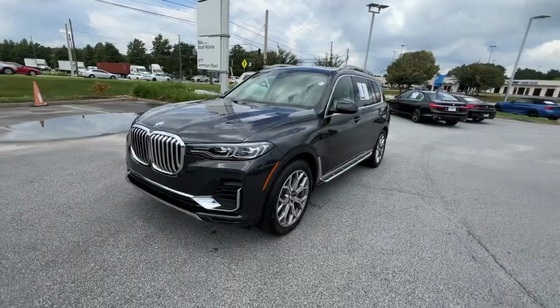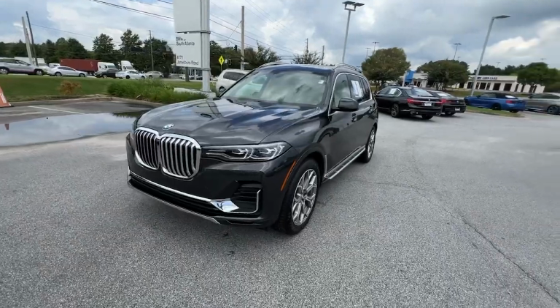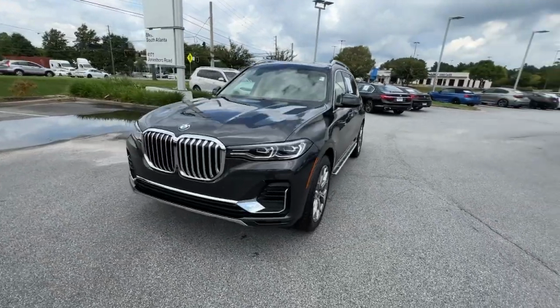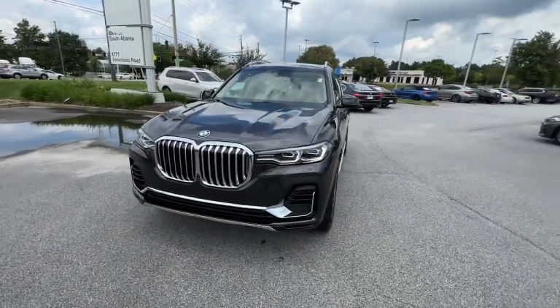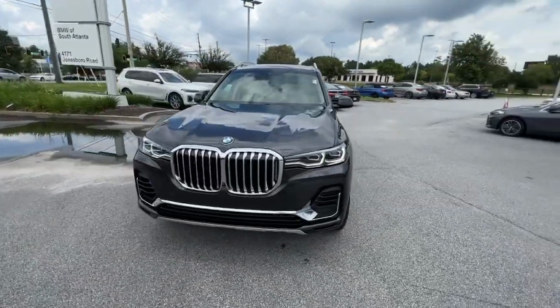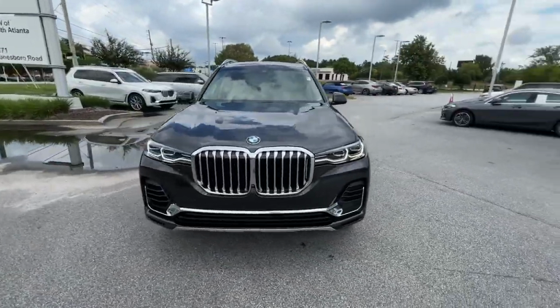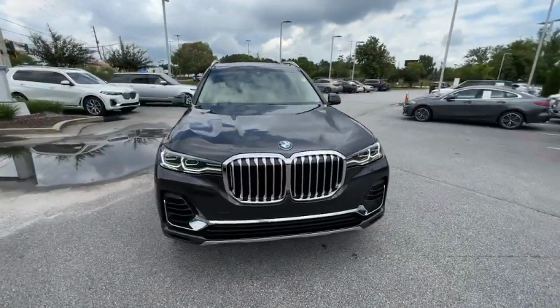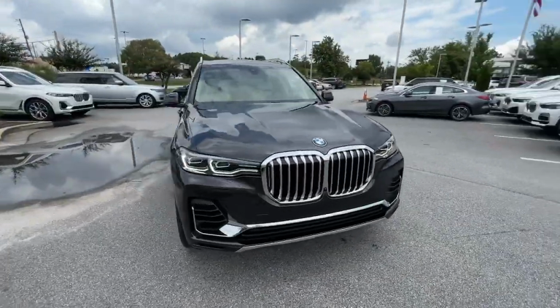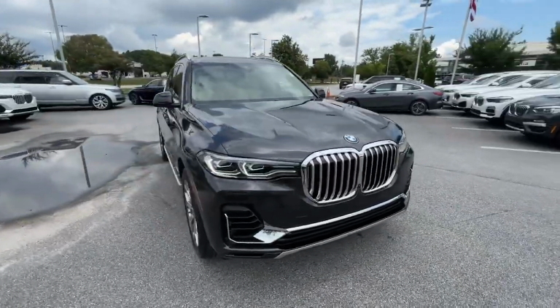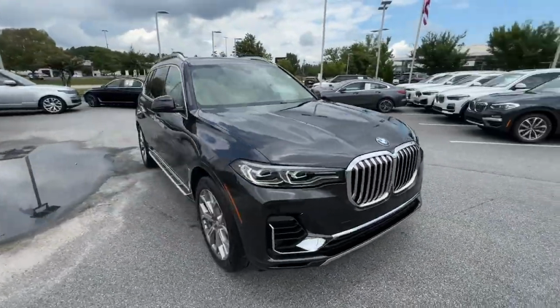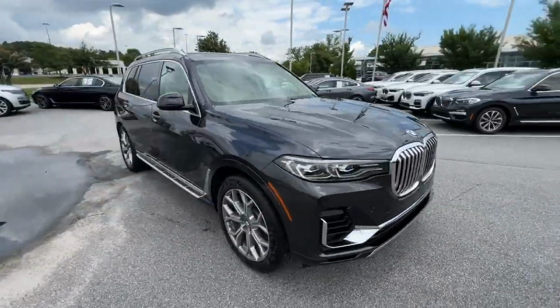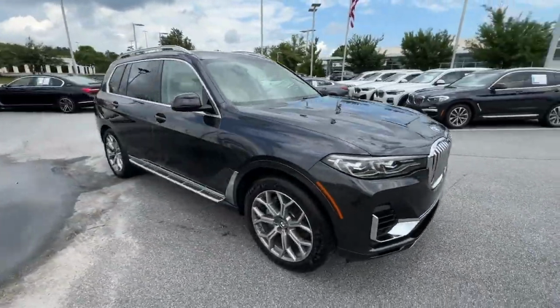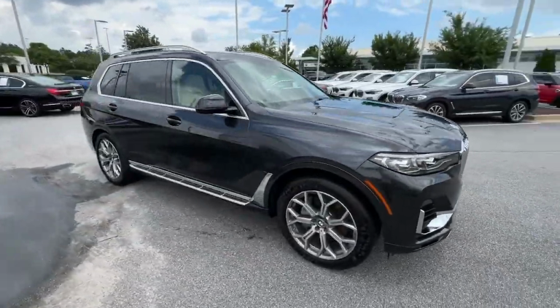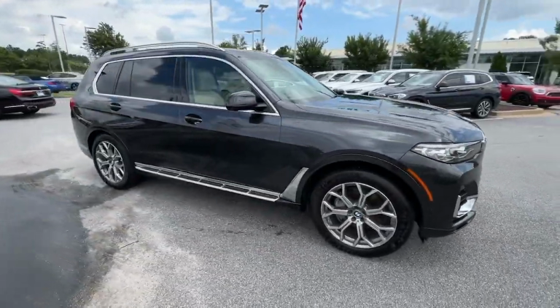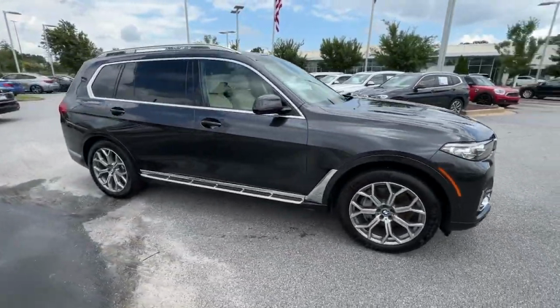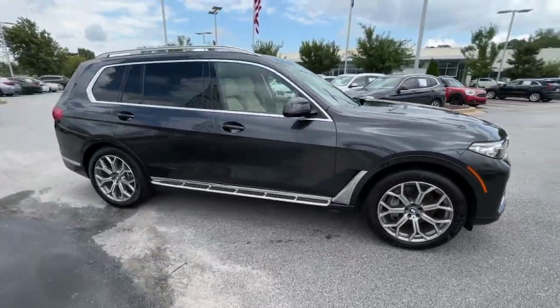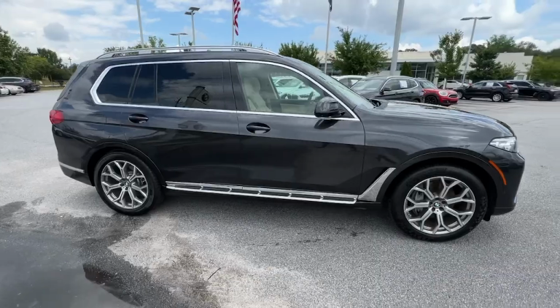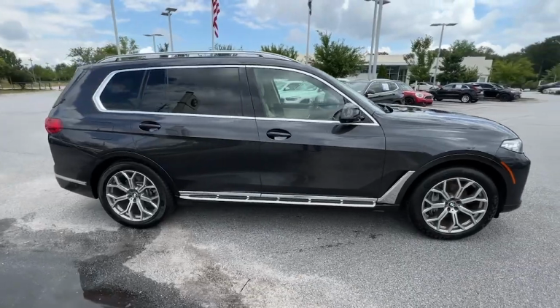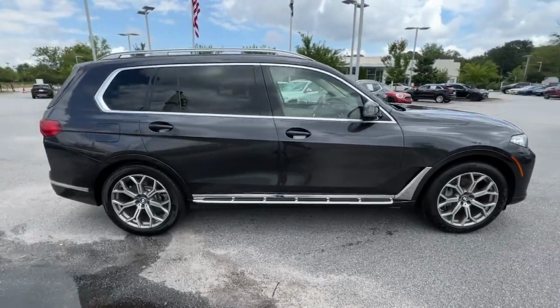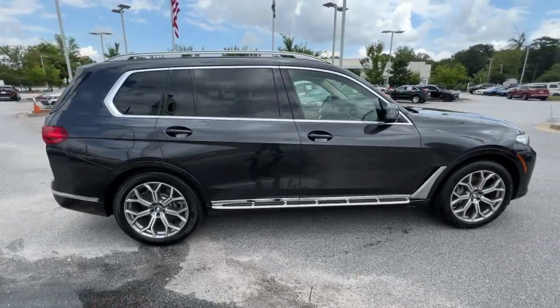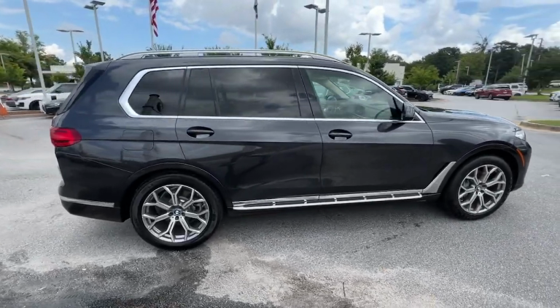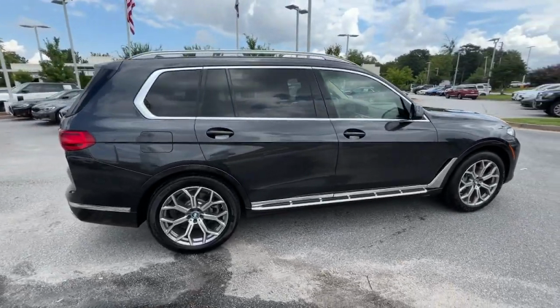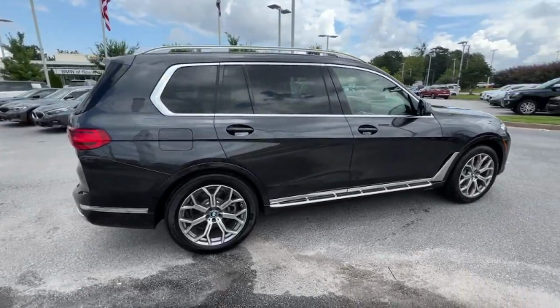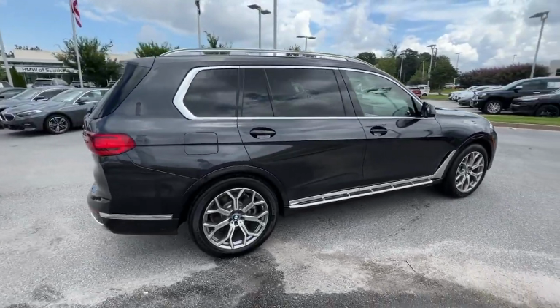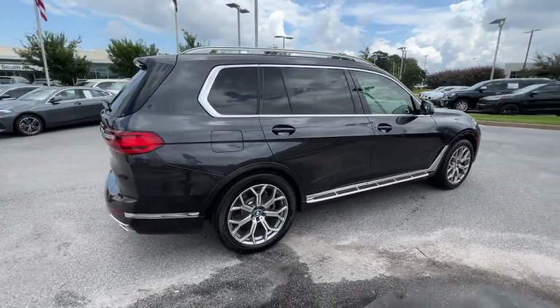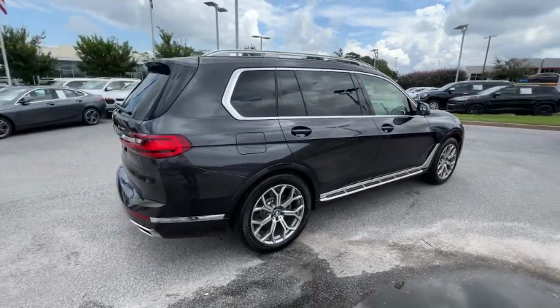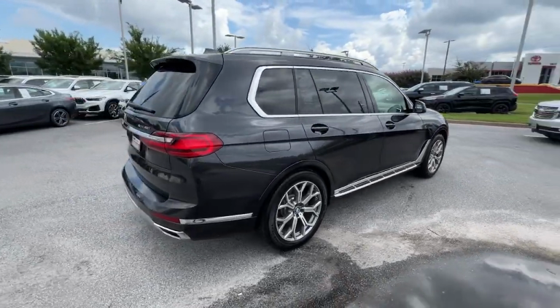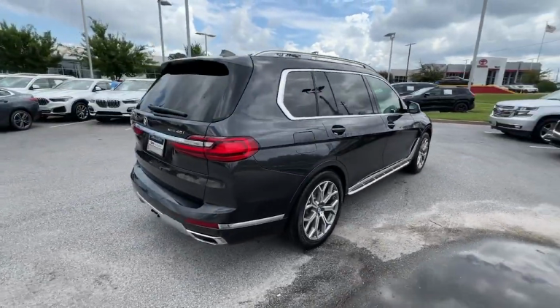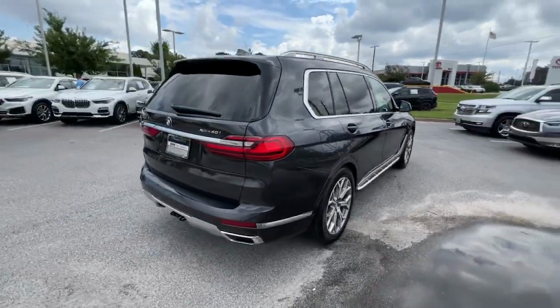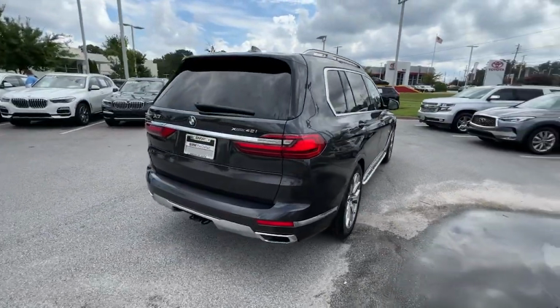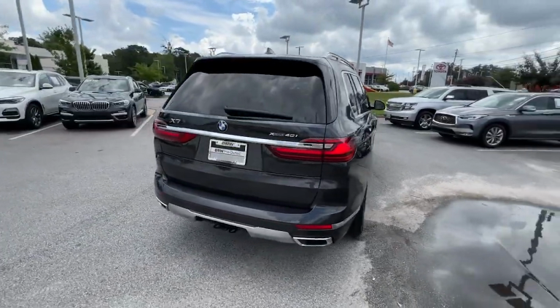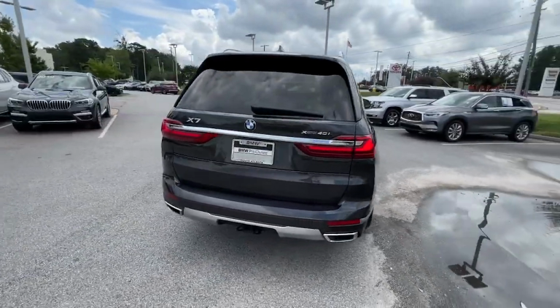You will be amazed by this 2019 BMW X7. This vehicle is an outstanding buy with fewer than 40,000 miles on the odometer.